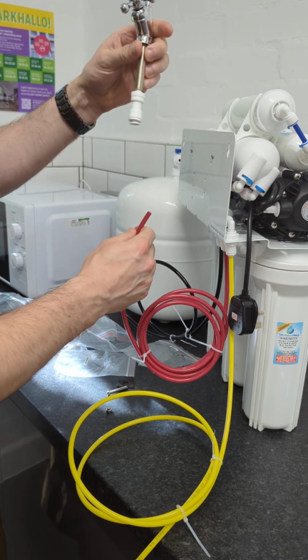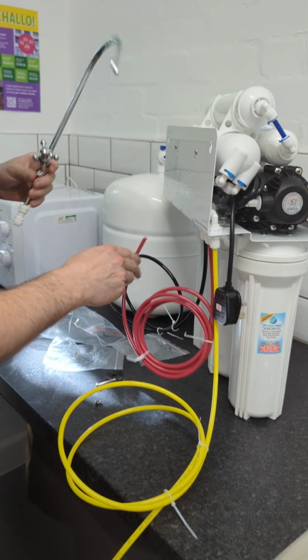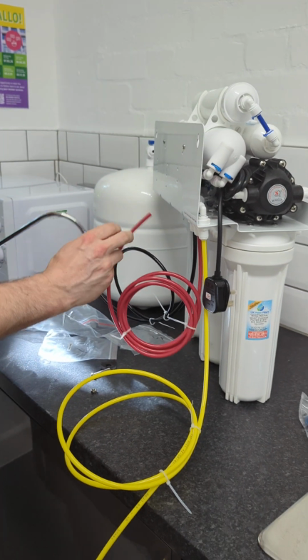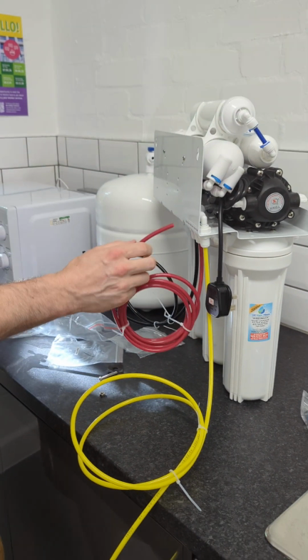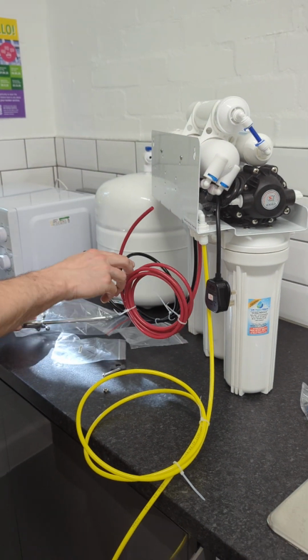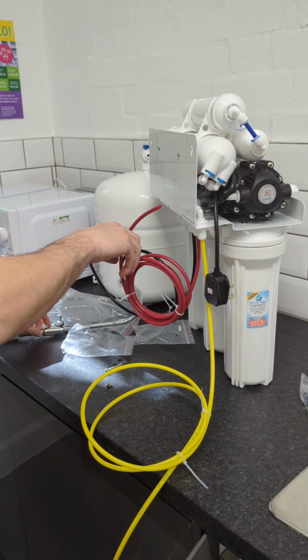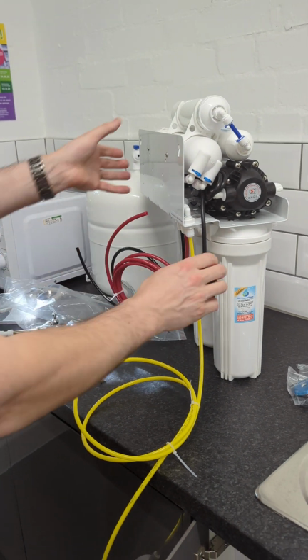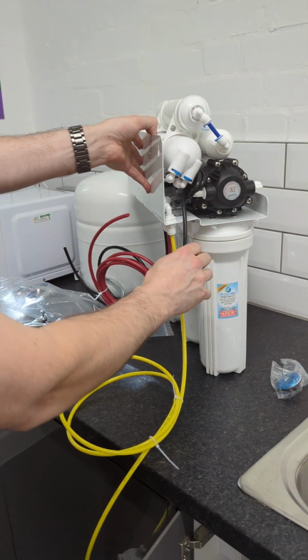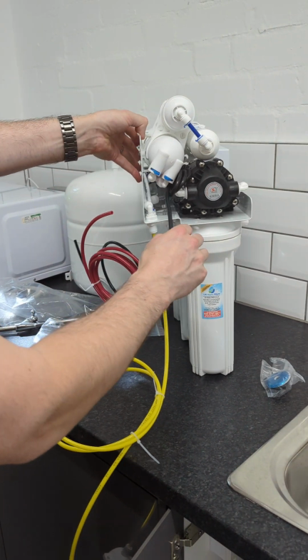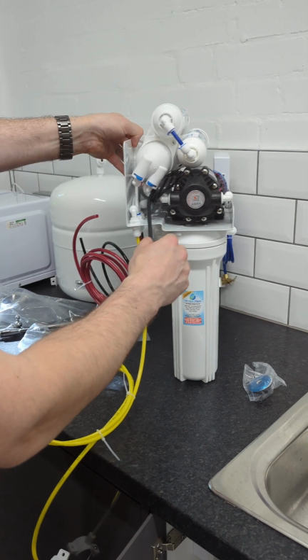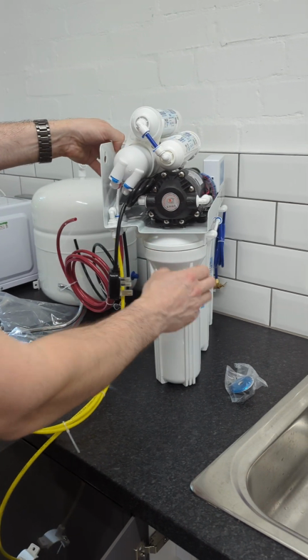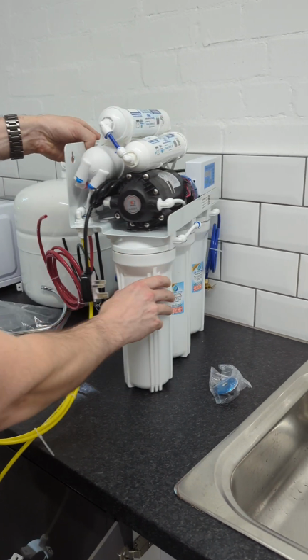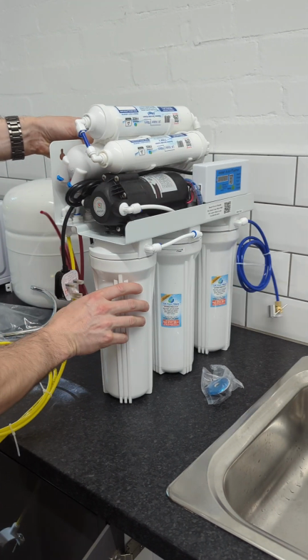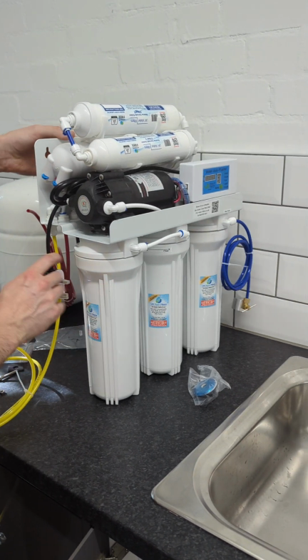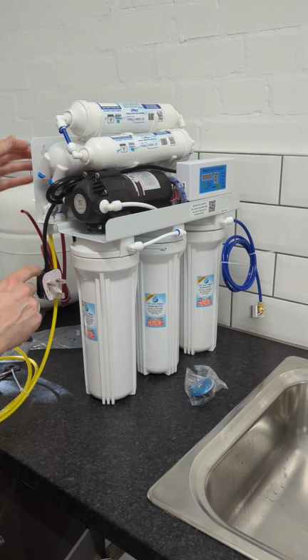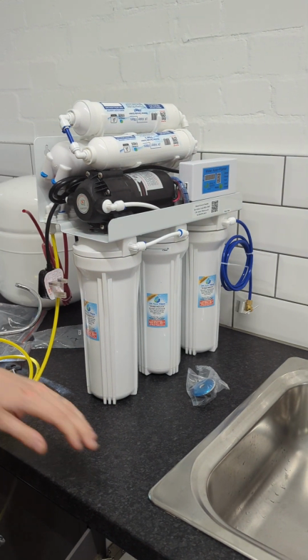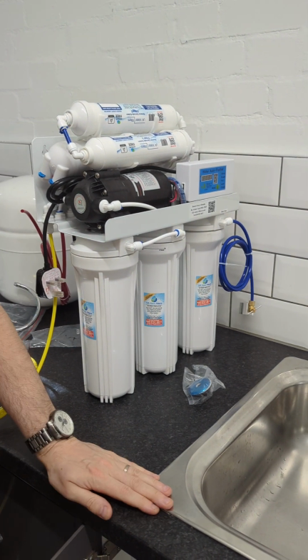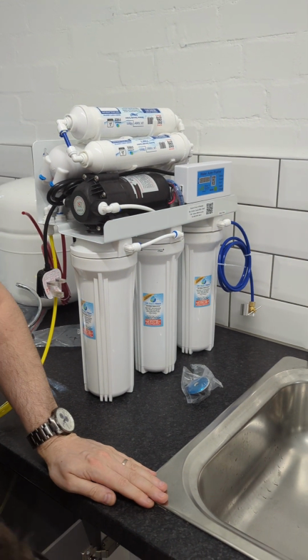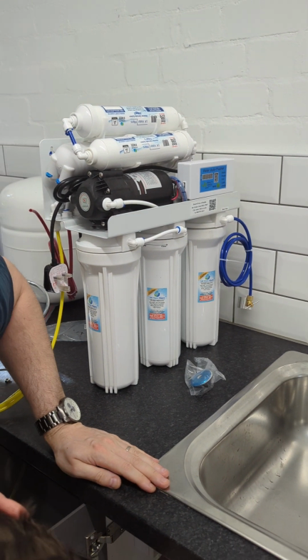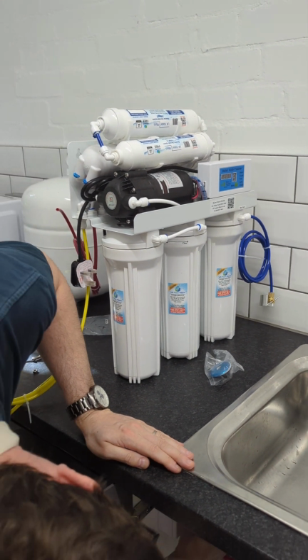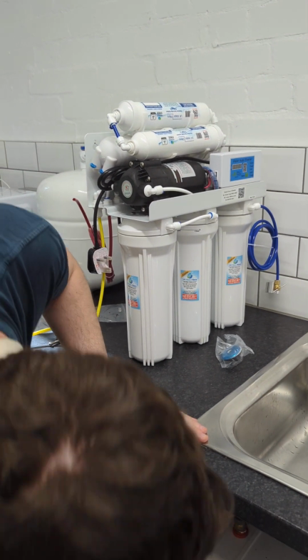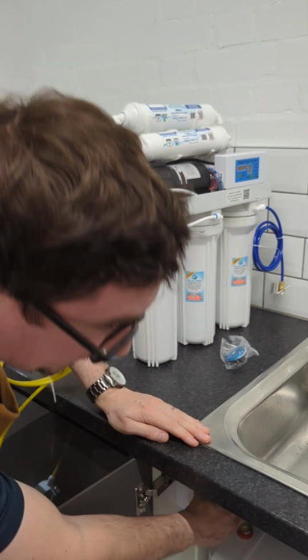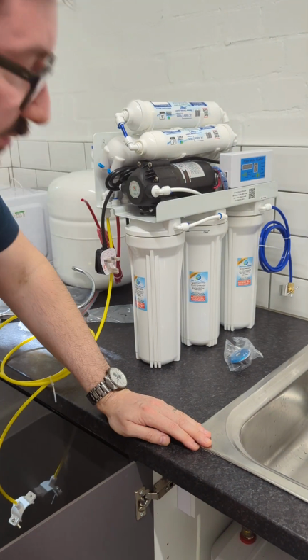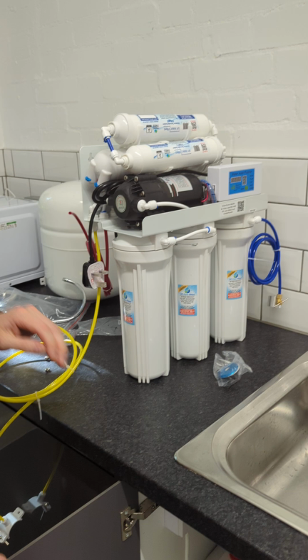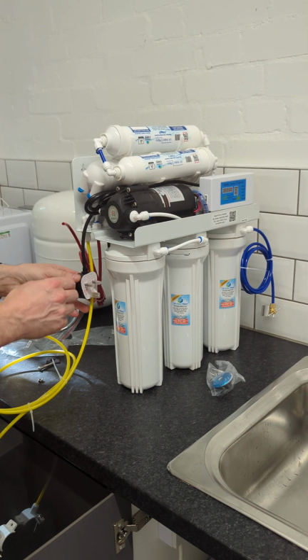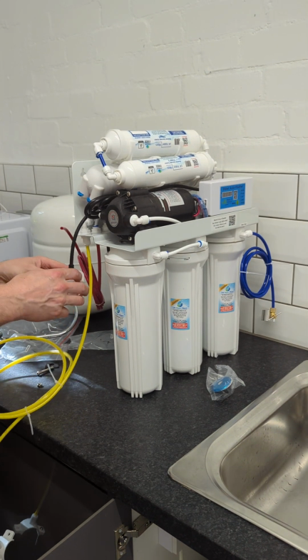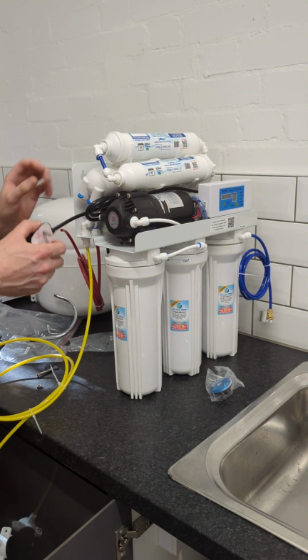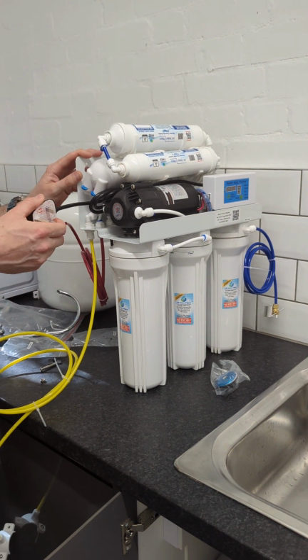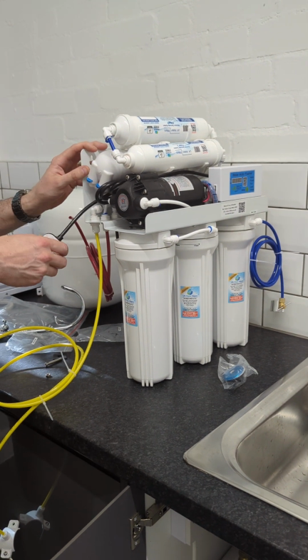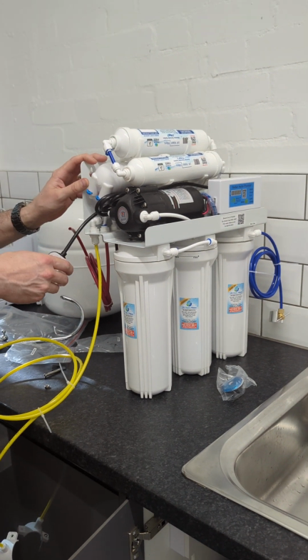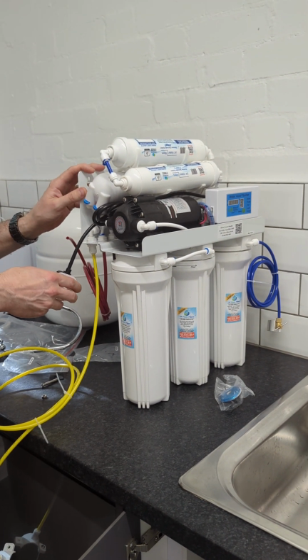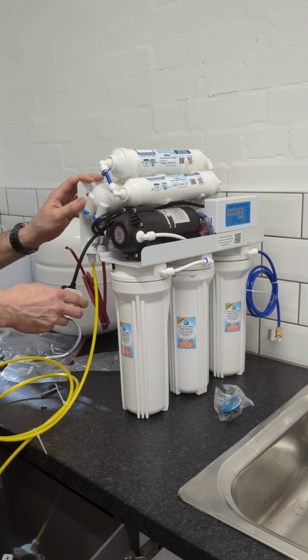Once that's all installed, make sure that you have a power point close by, as we do under here. Simply remove the plug, turn it on, the system will start, and you're away.